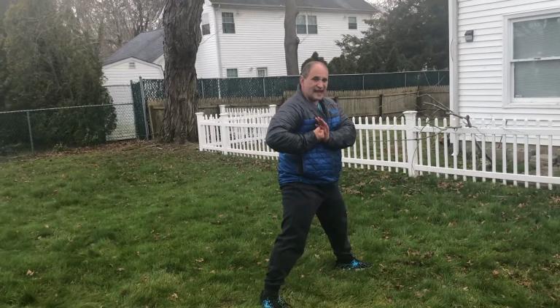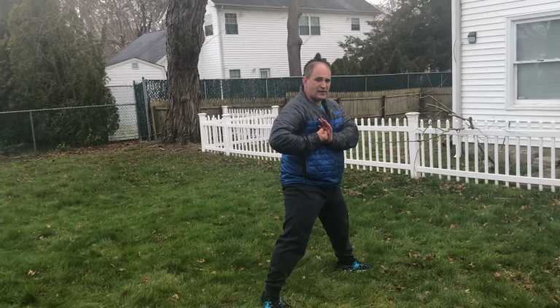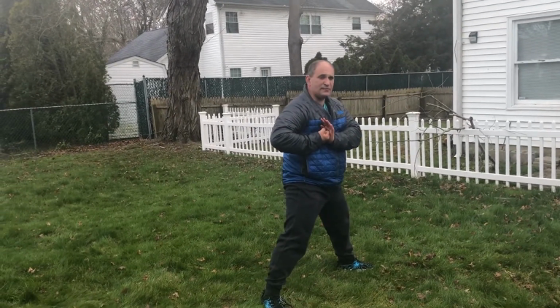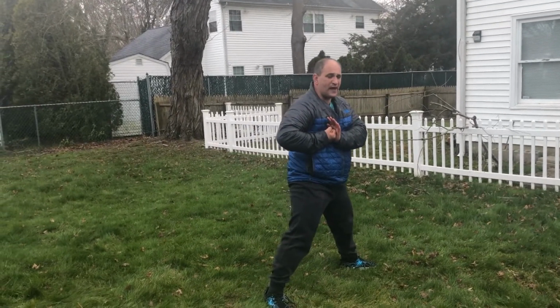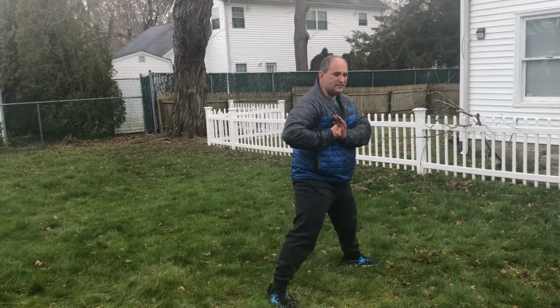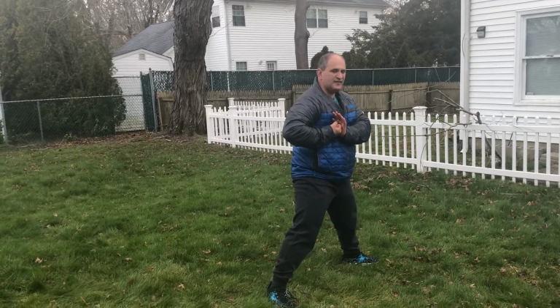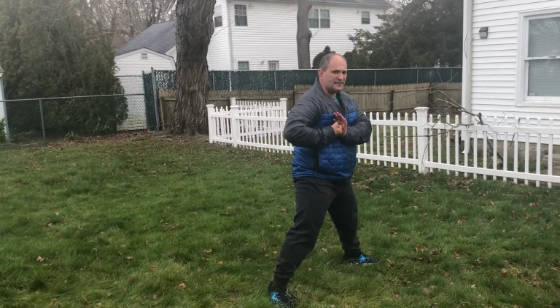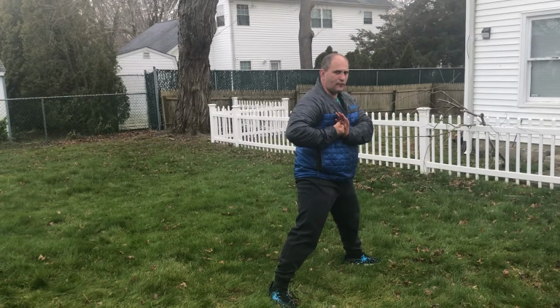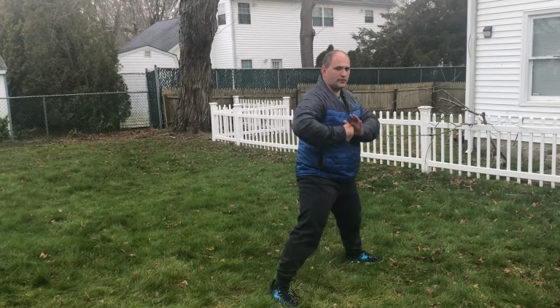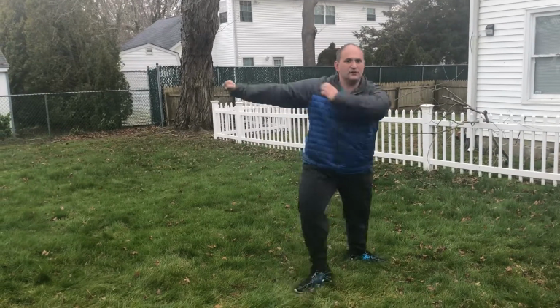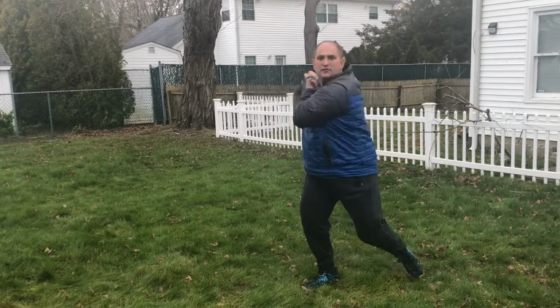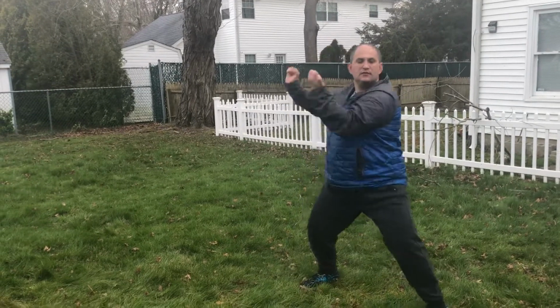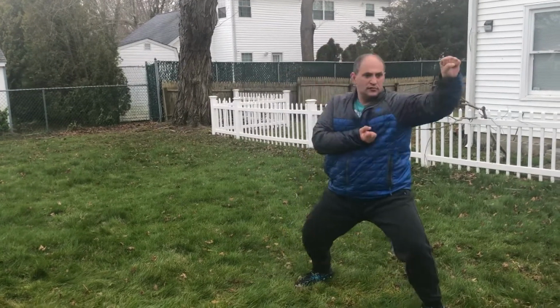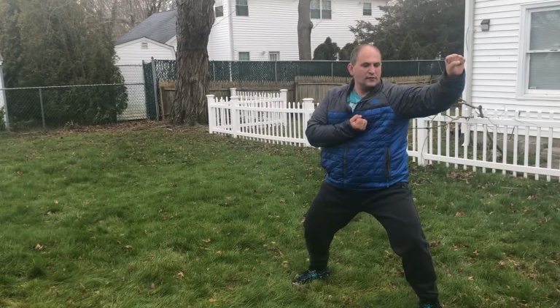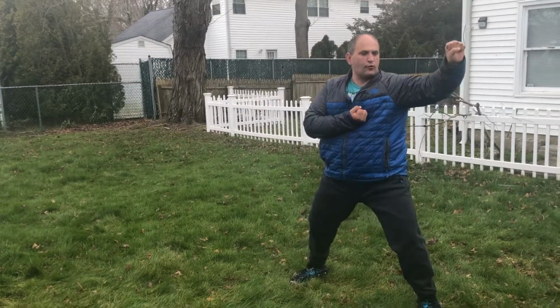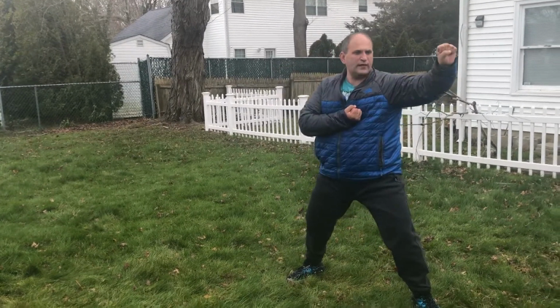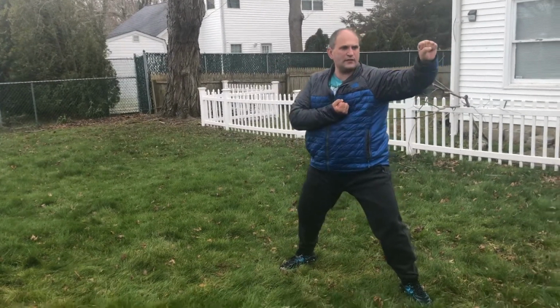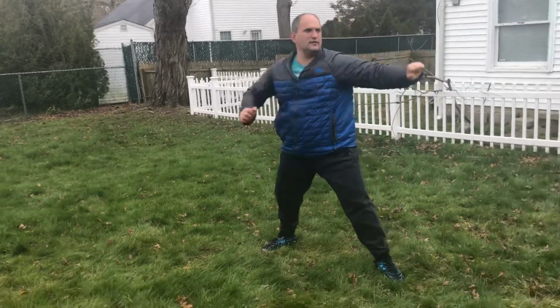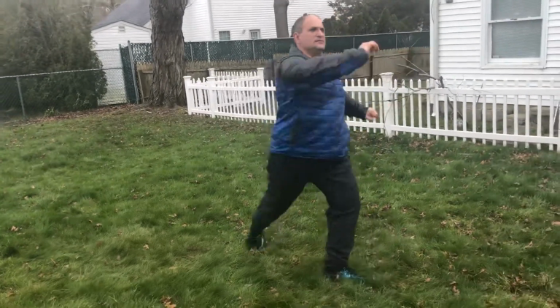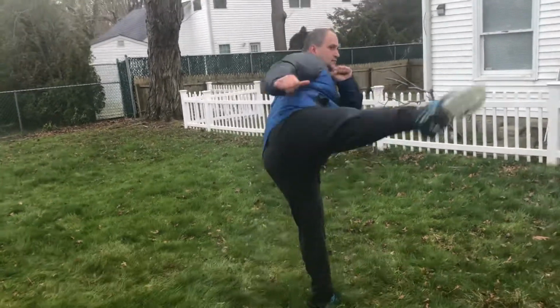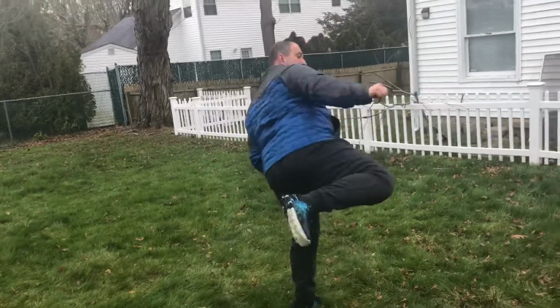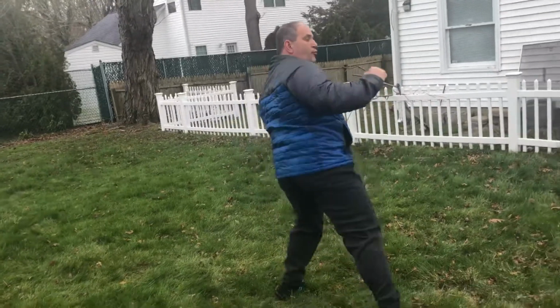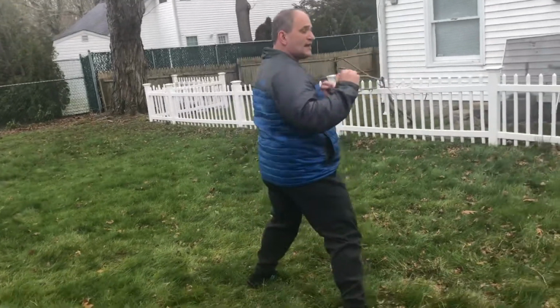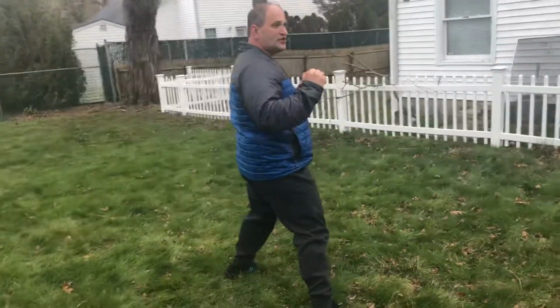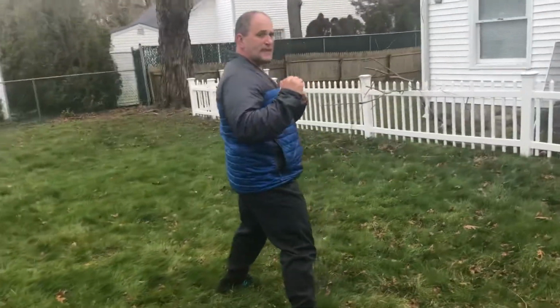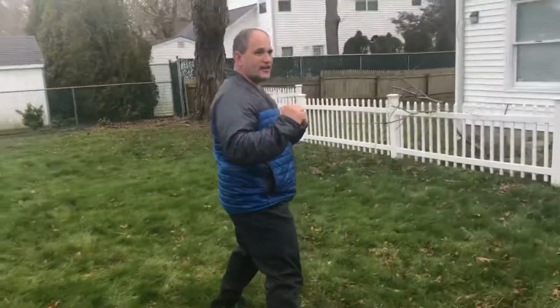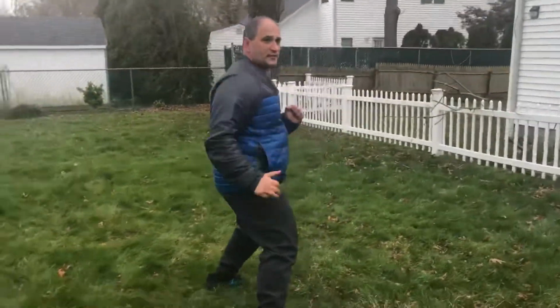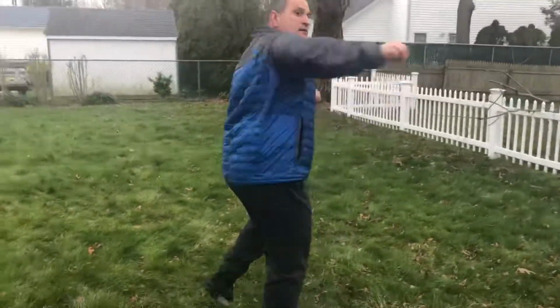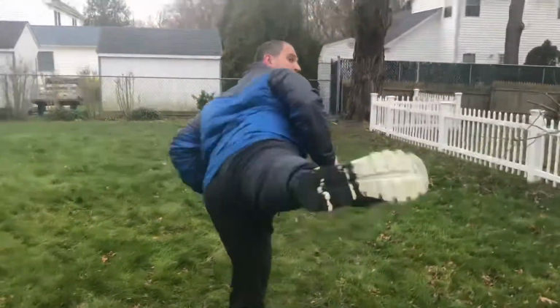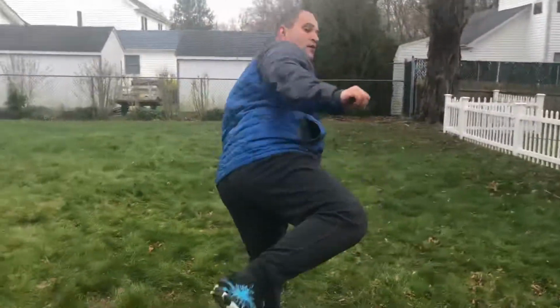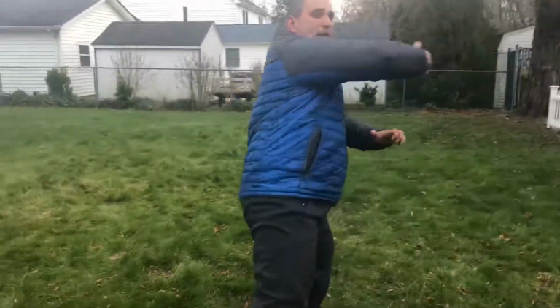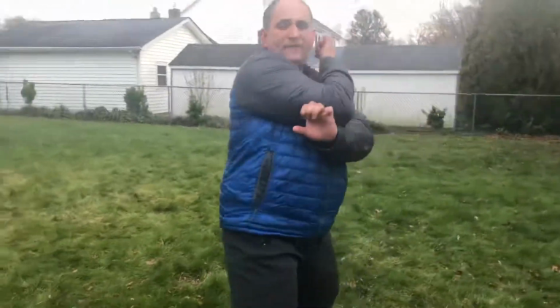Next segment: I'm stepping to a backstance, left hand double L forearm block. Right leg round kick. Right leg jump step jump side kick. Right hand back fist.